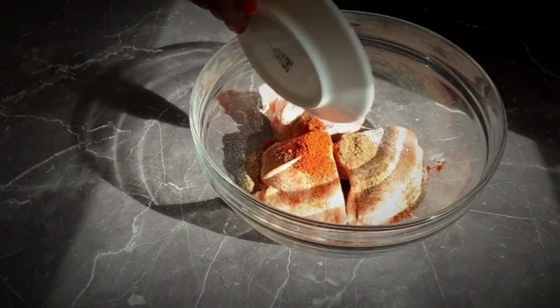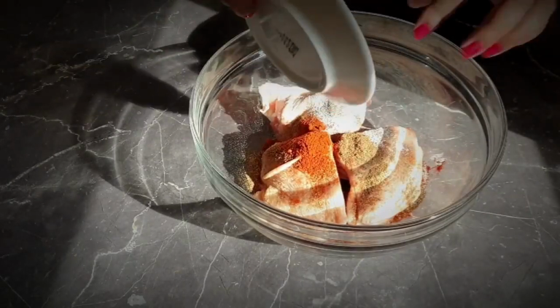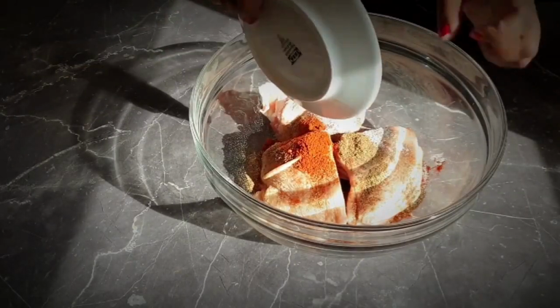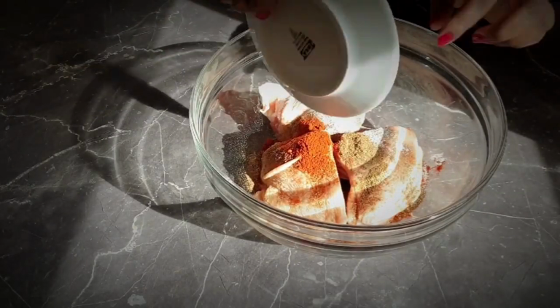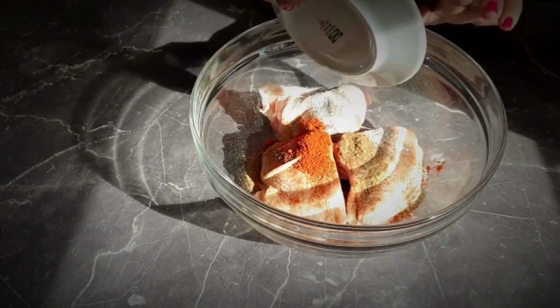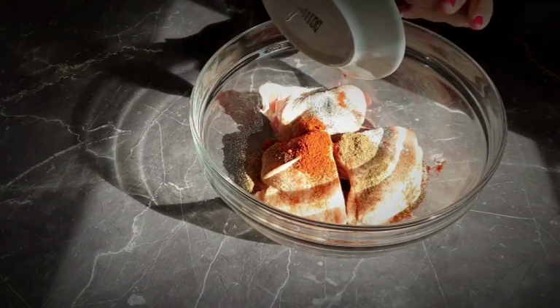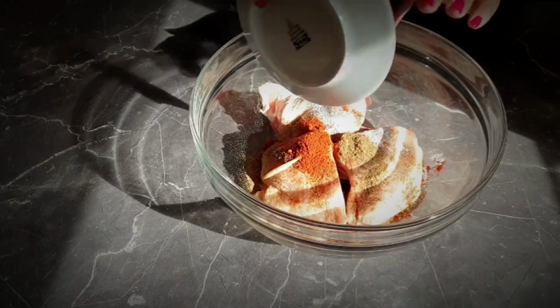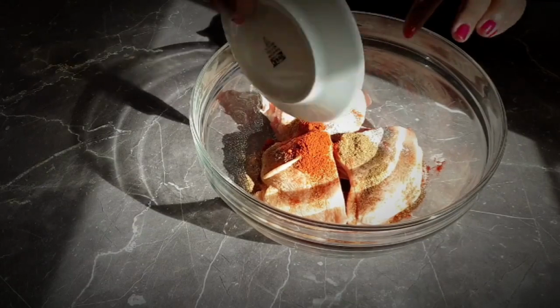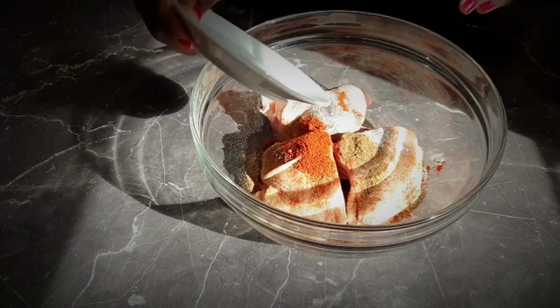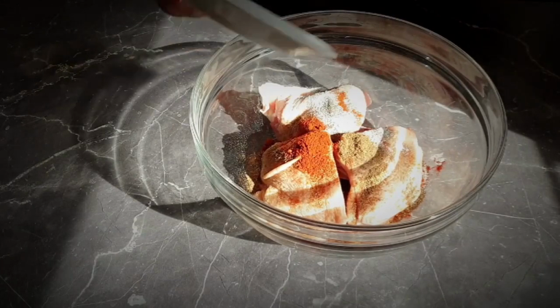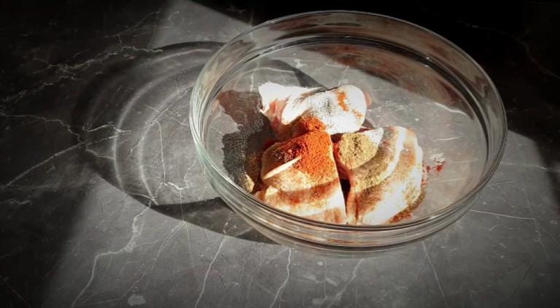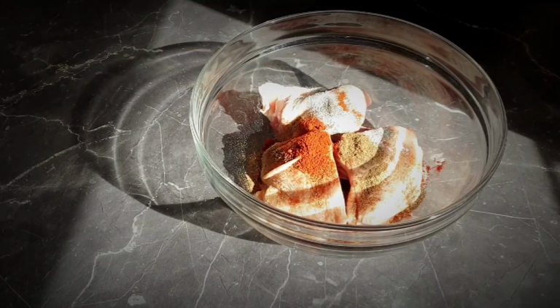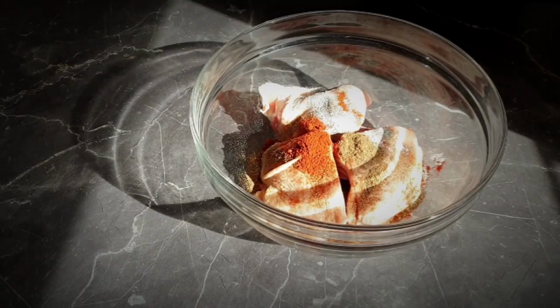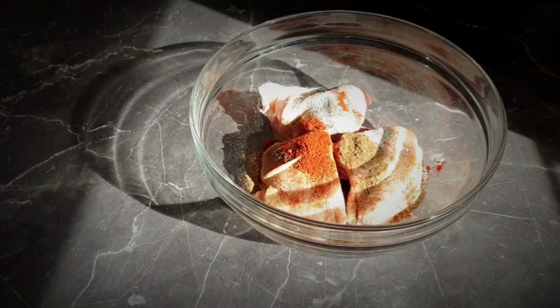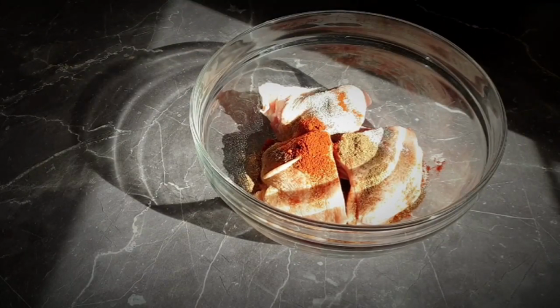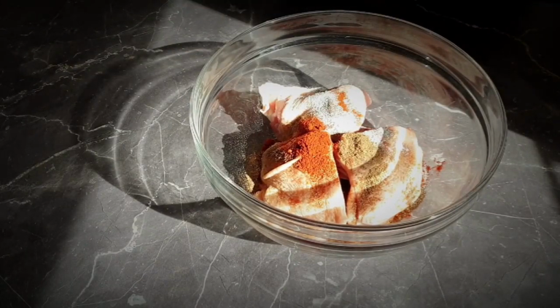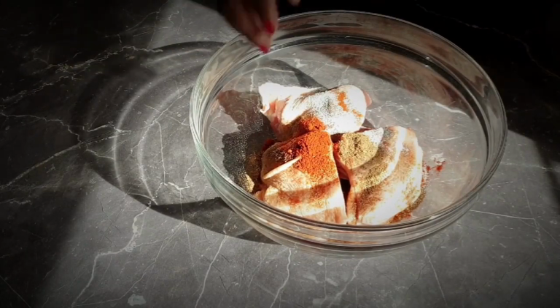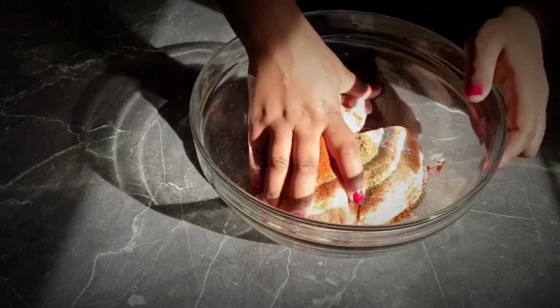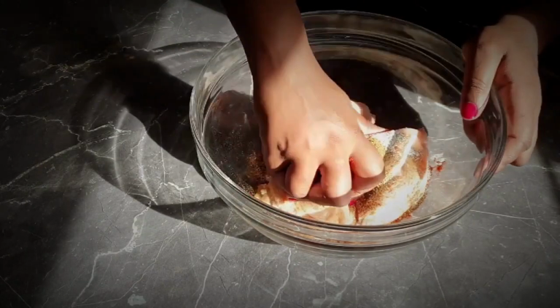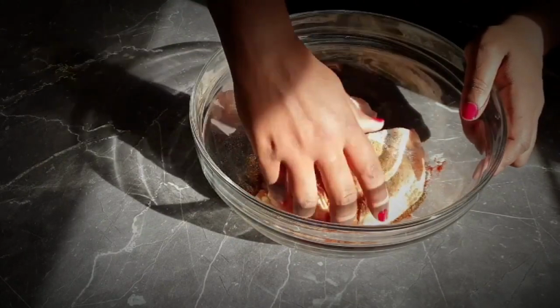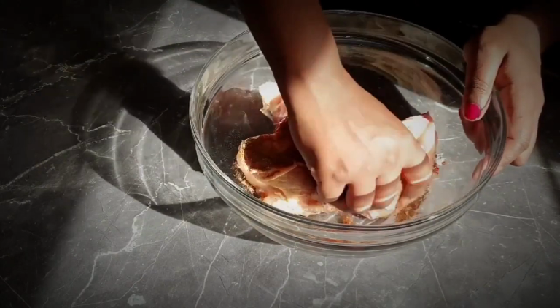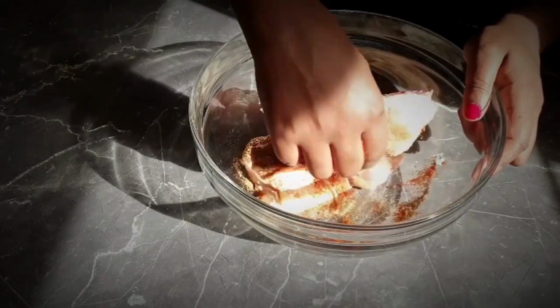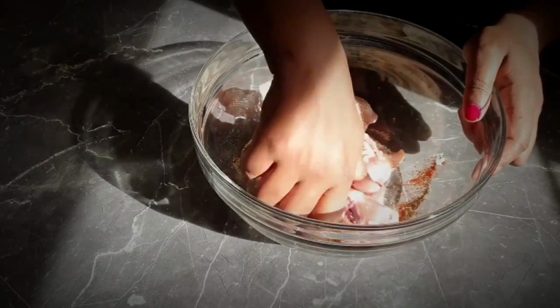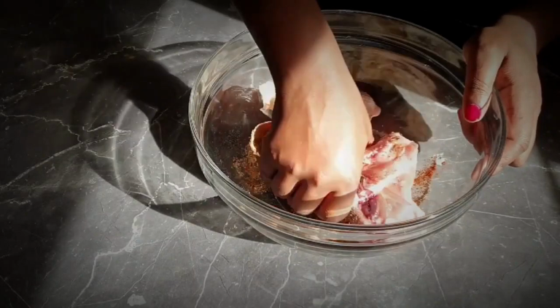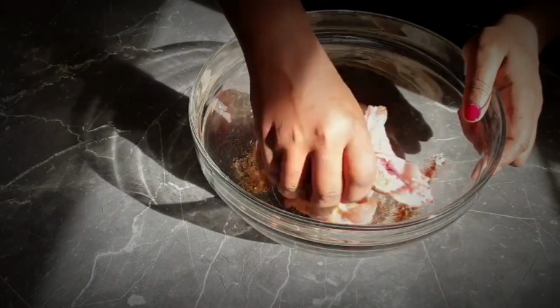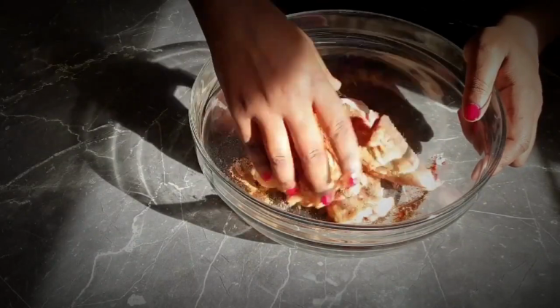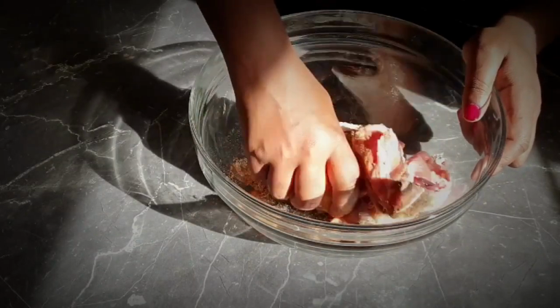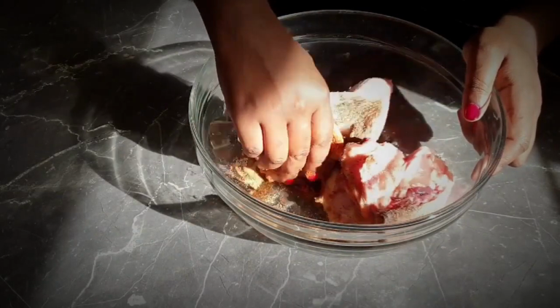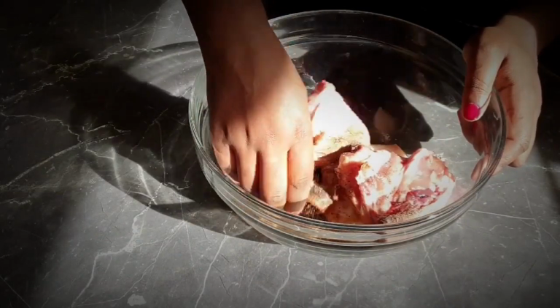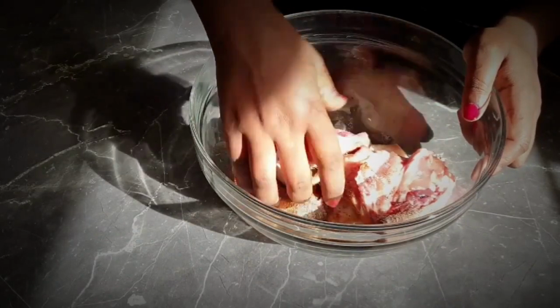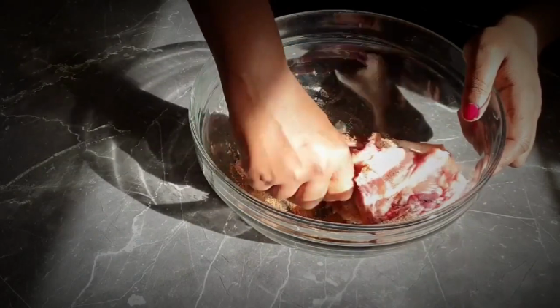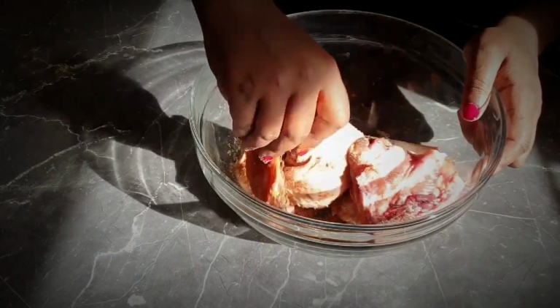Into your large bowl, evenly season your chicken thighs with salt, pepper, paprika, and parsley. Mix it all up and ensure that each piece of chicken is evenly marinated.